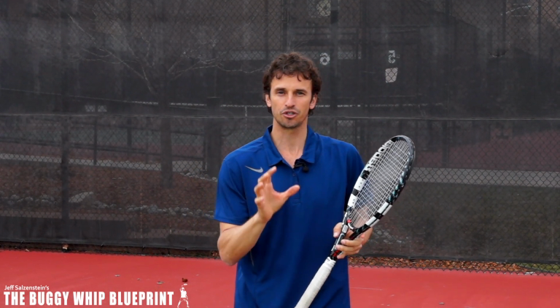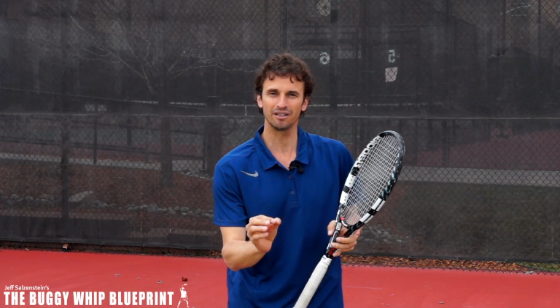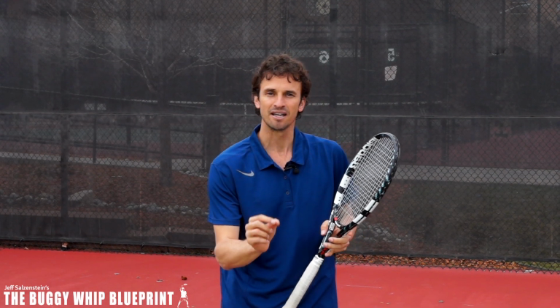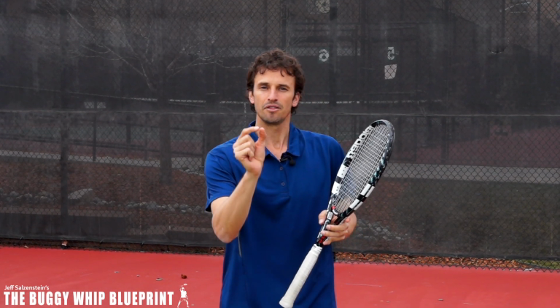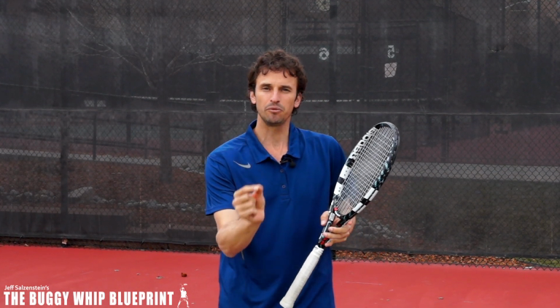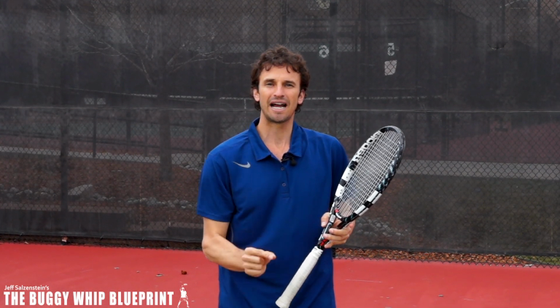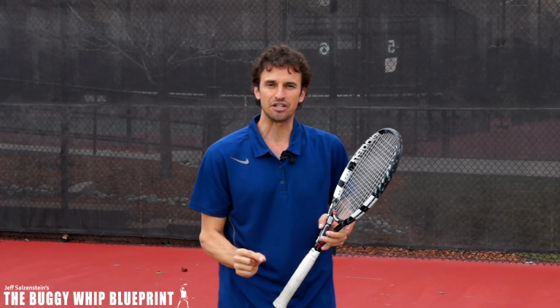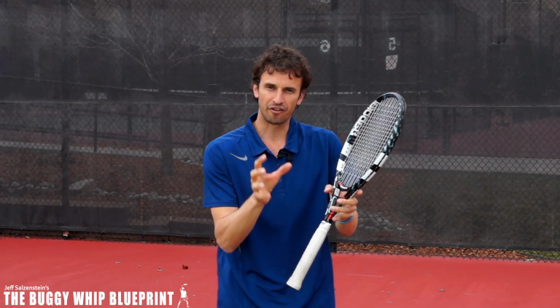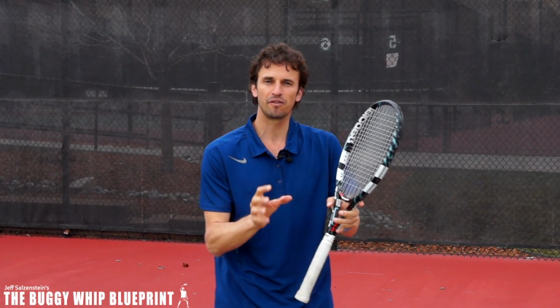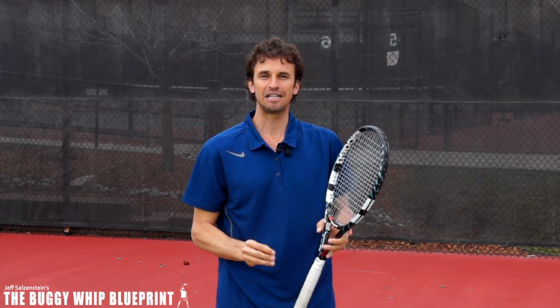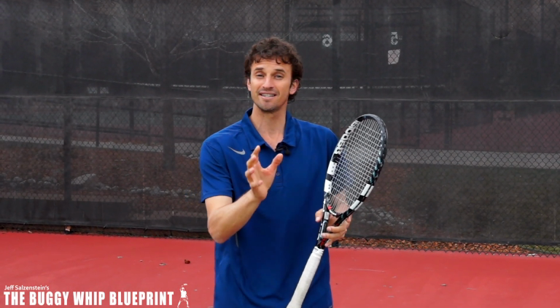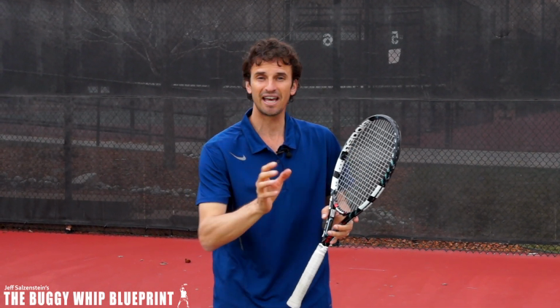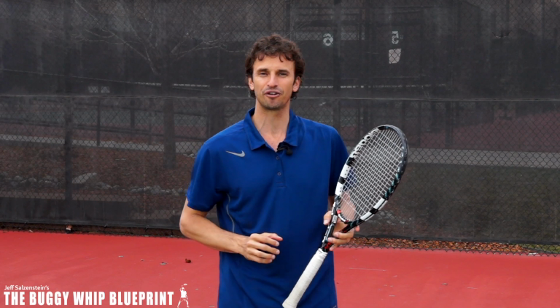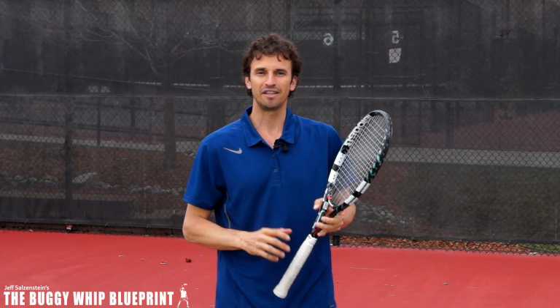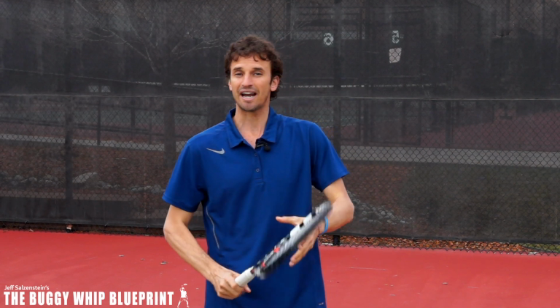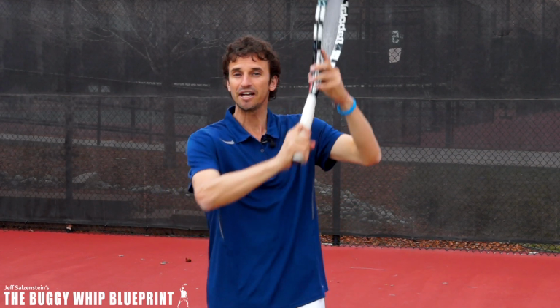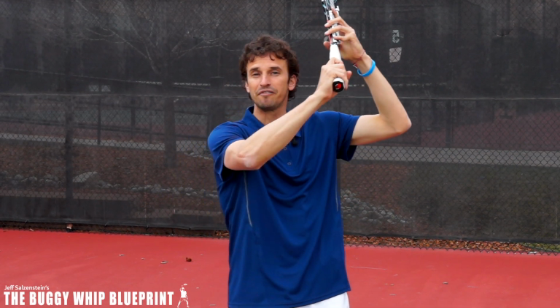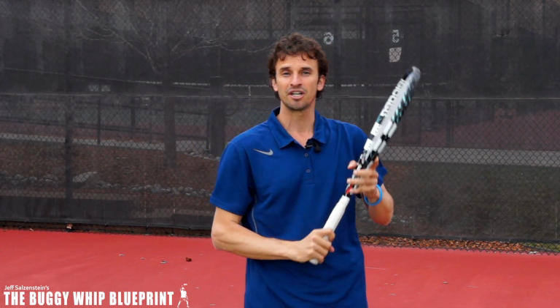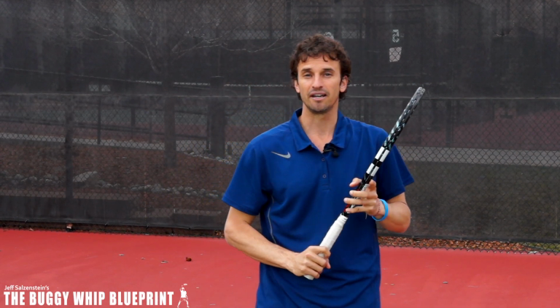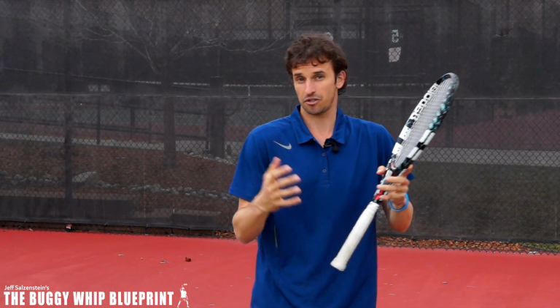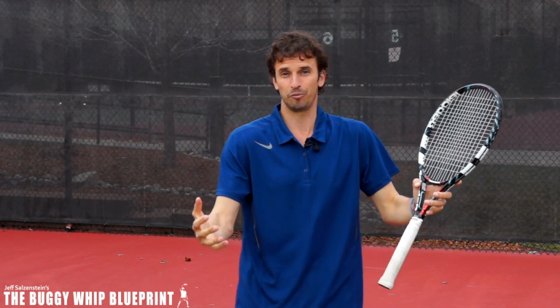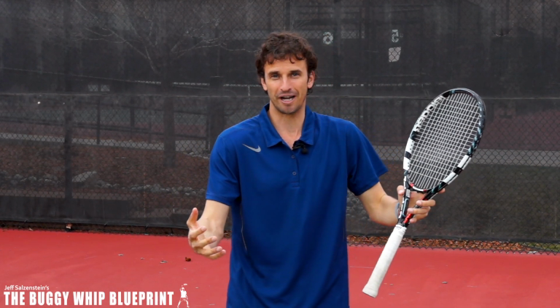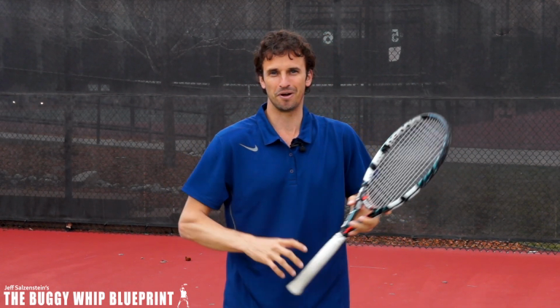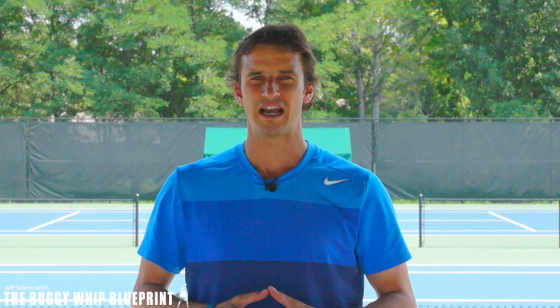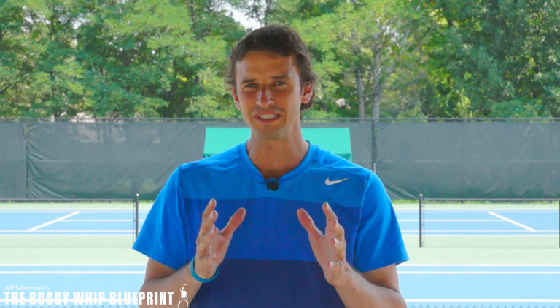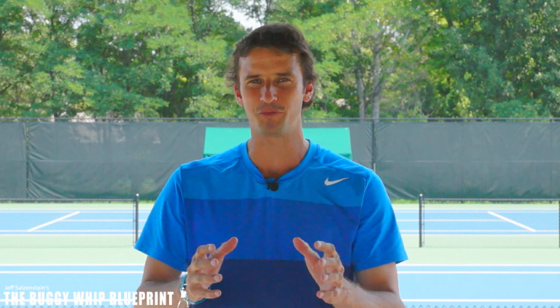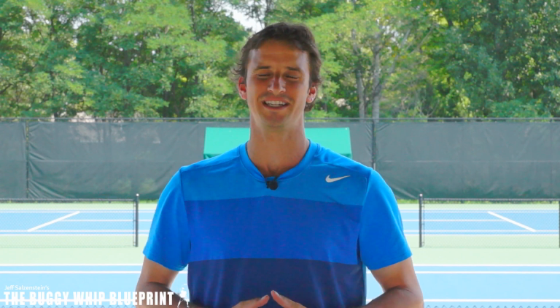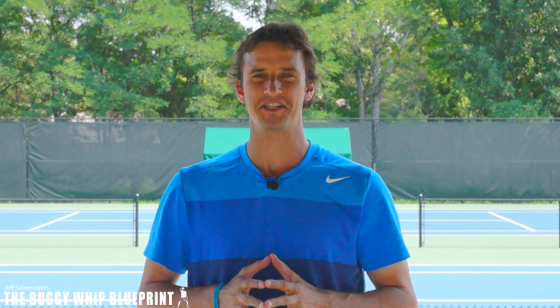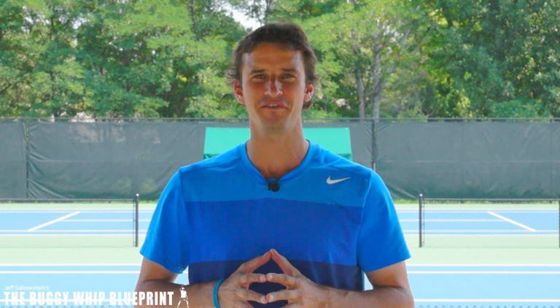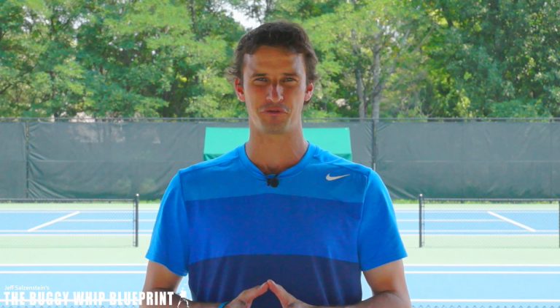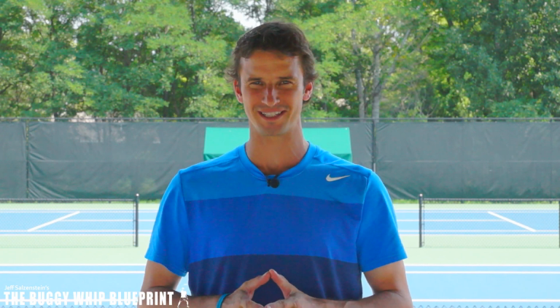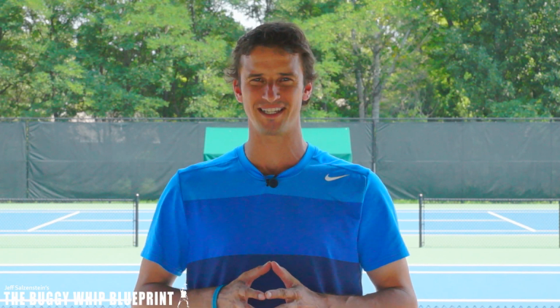Just realize the buggy whip that I teach — the fundamental that I teach — is not that different than that high drive finish that is going to help your forehand as well. I really hope you received a ton of value from this lesson today.